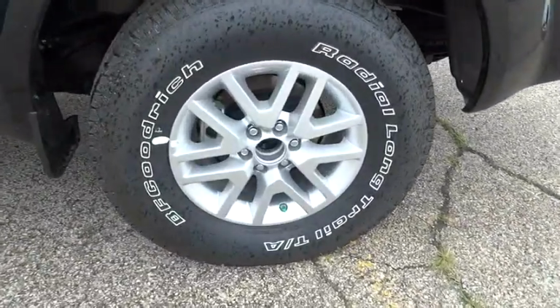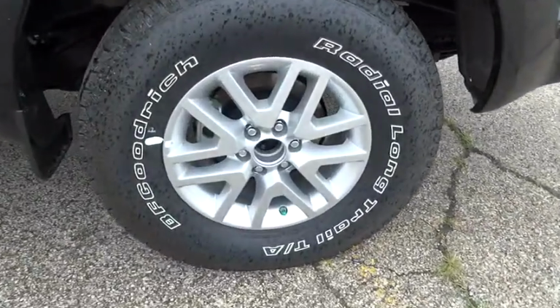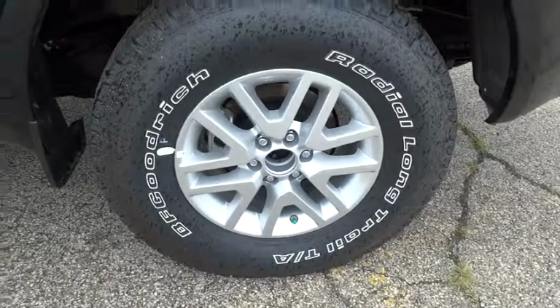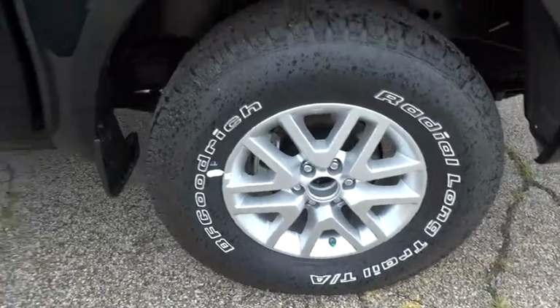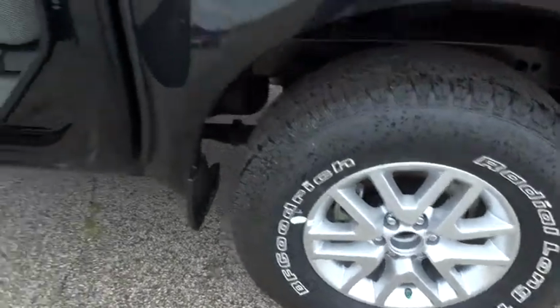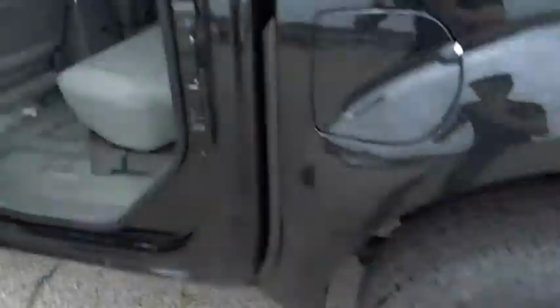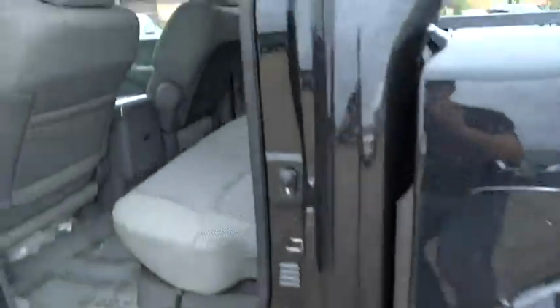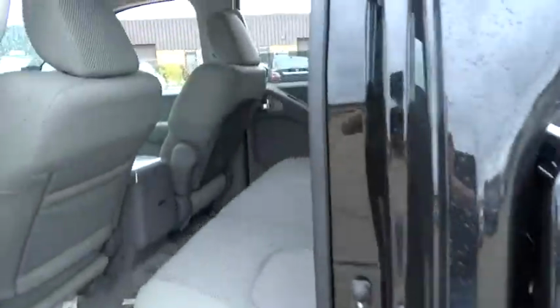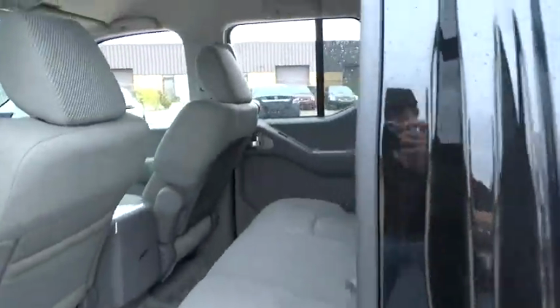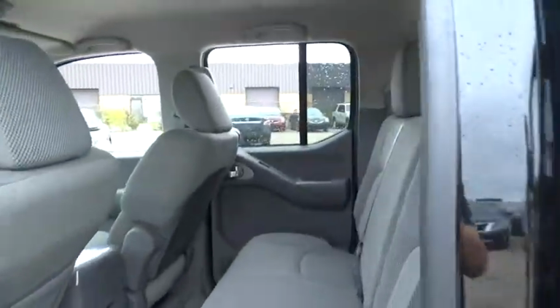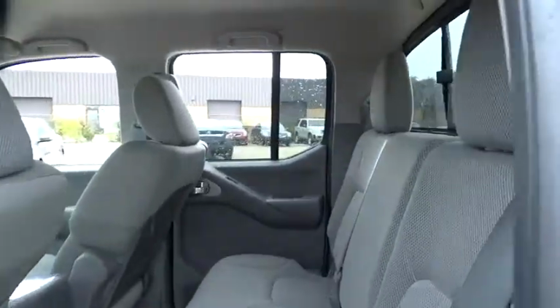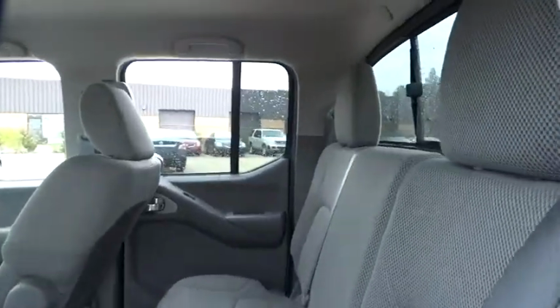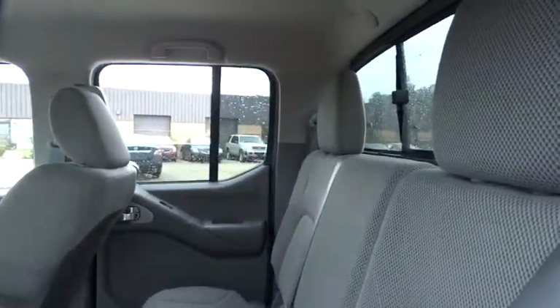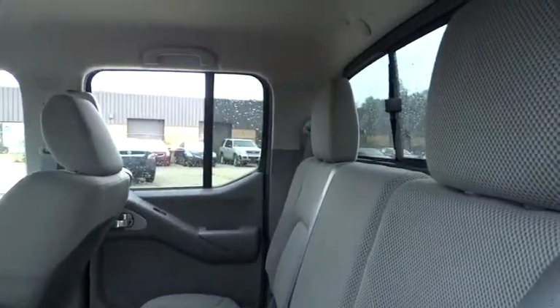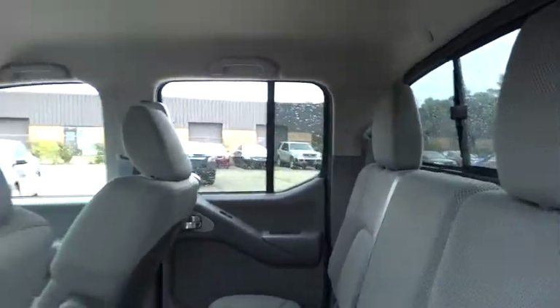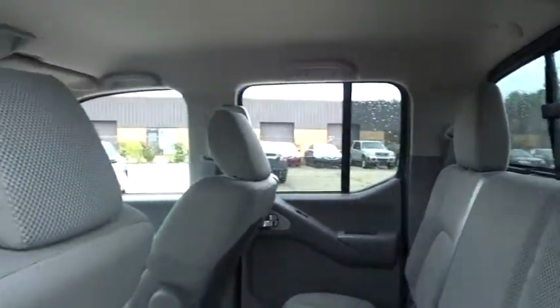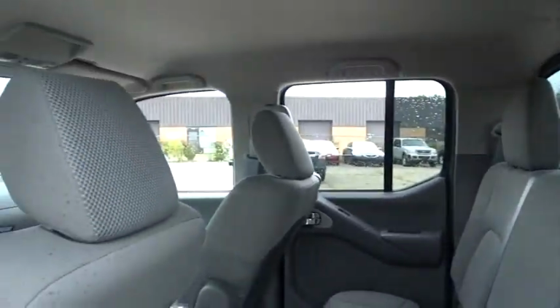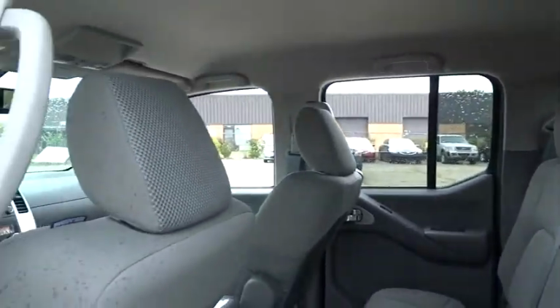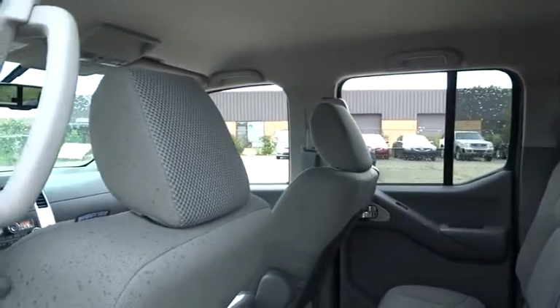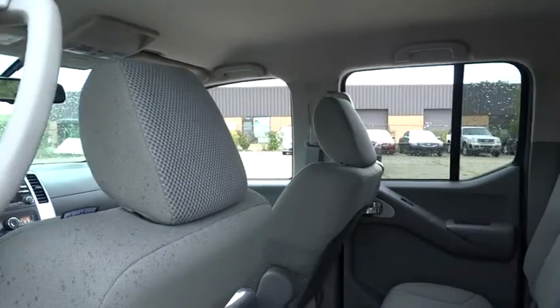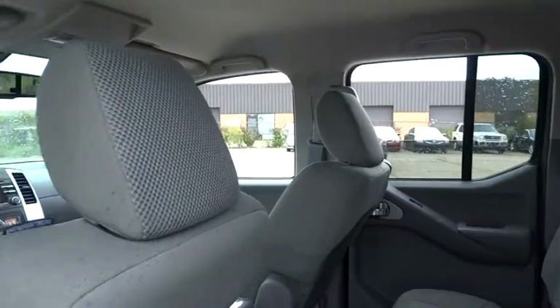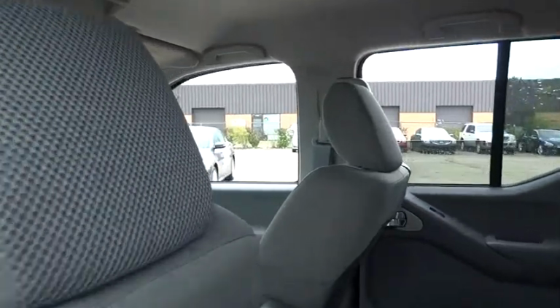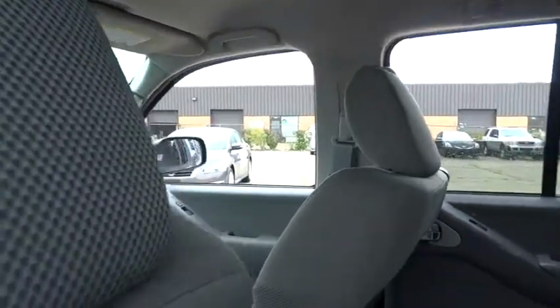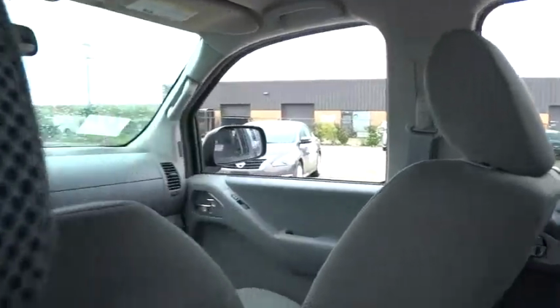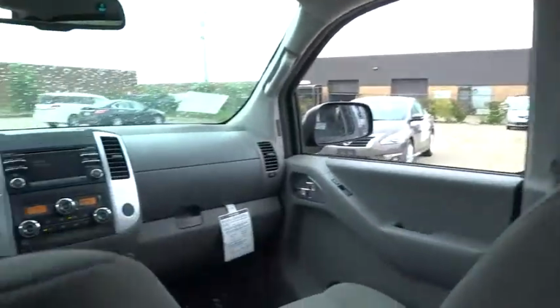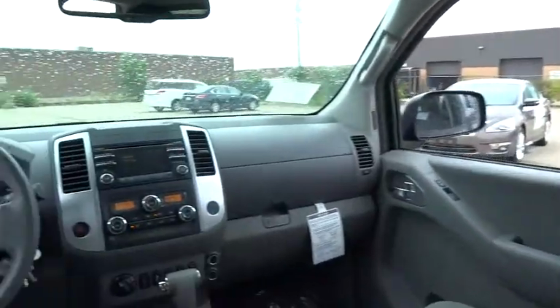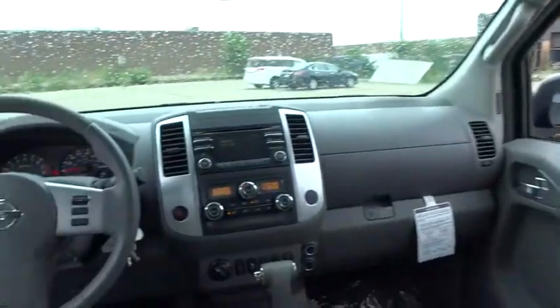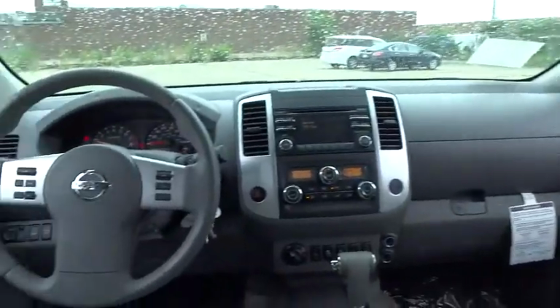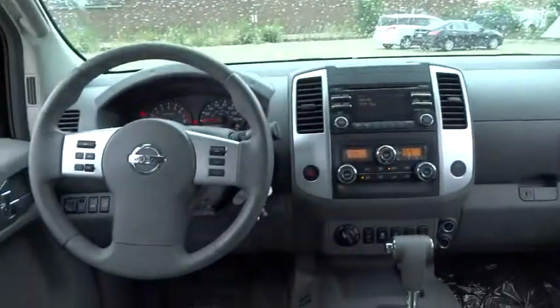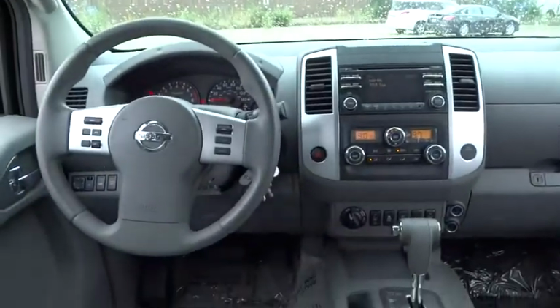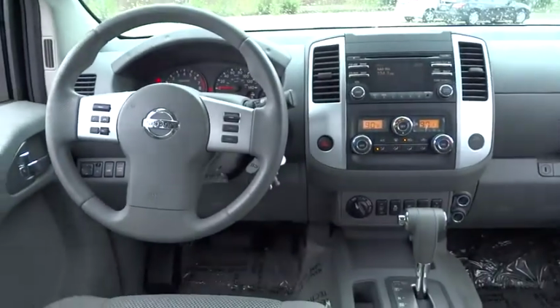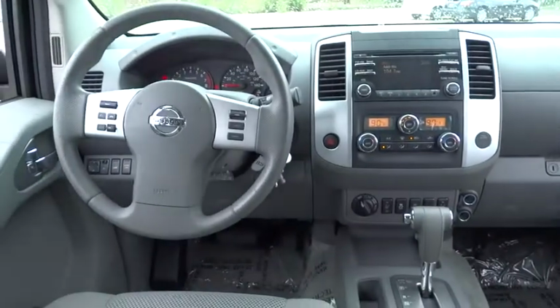Here are some of this vehicle's great options: stability control, traction control, air conditioning front, automatic transmission, Bluetooth, cruise control.